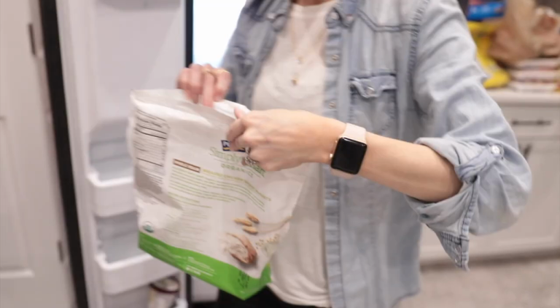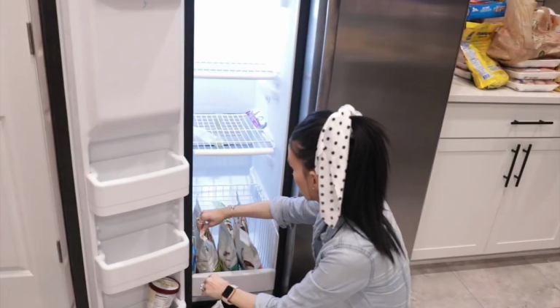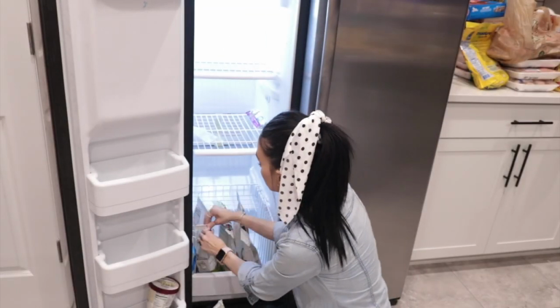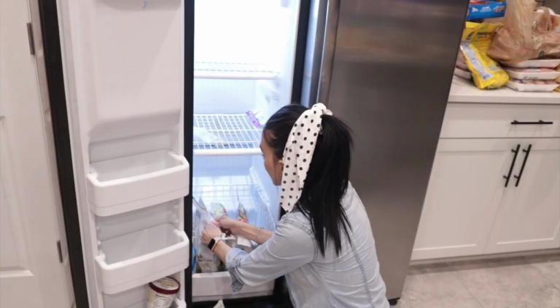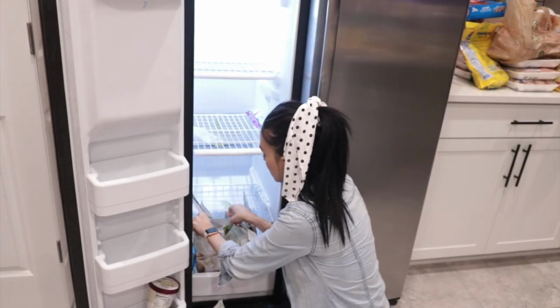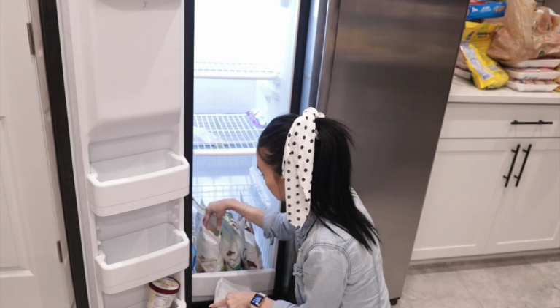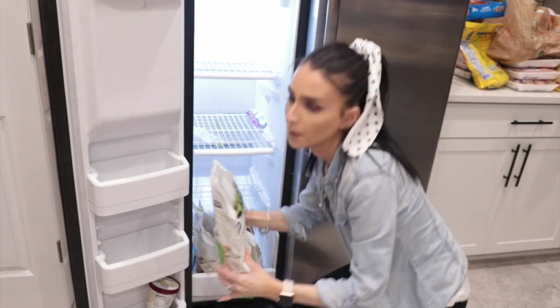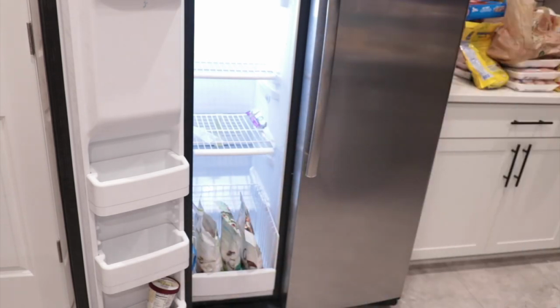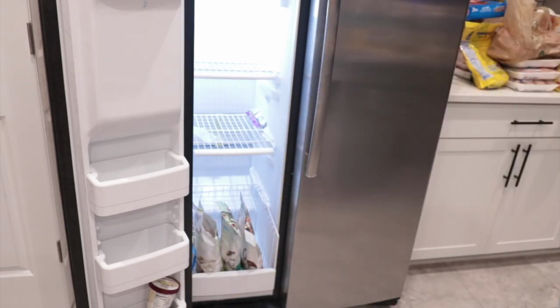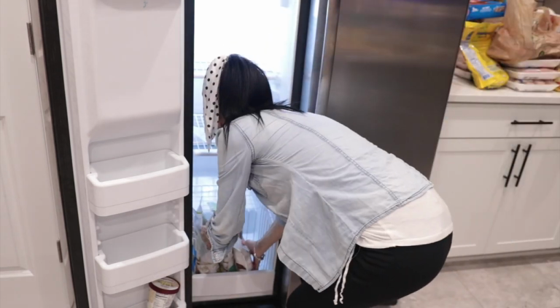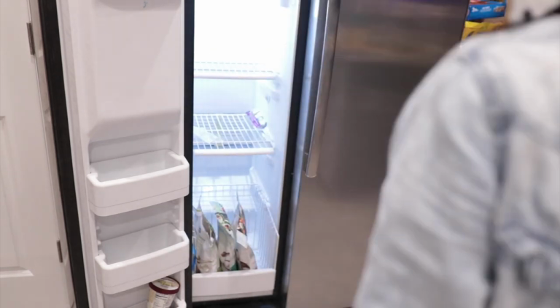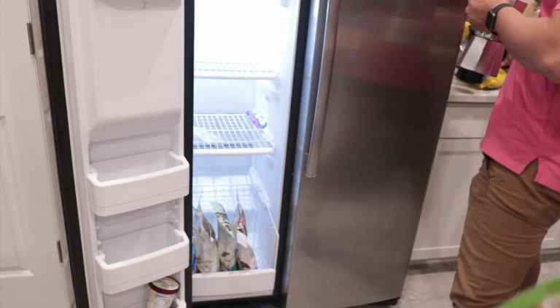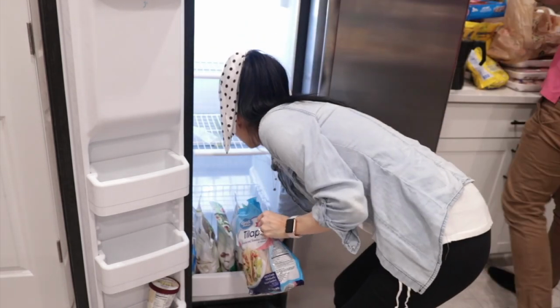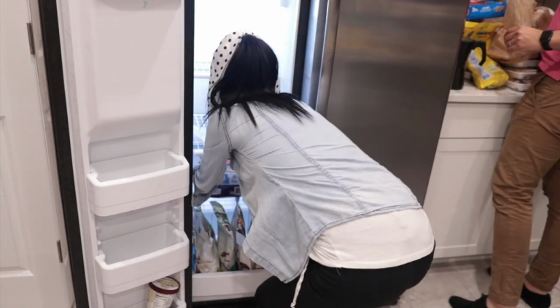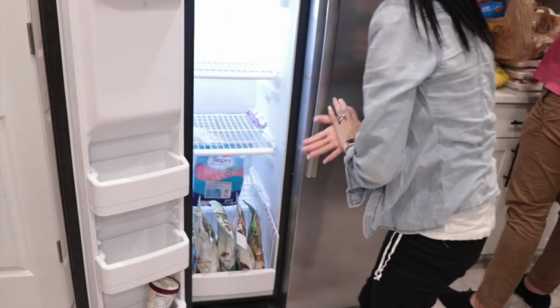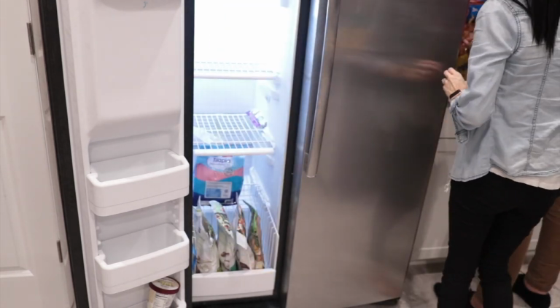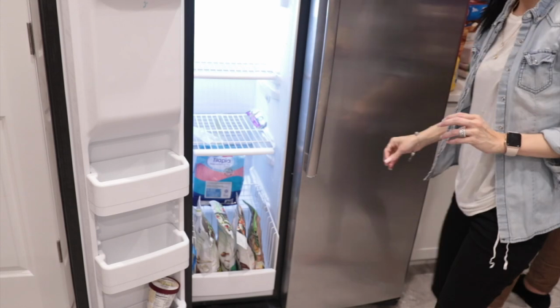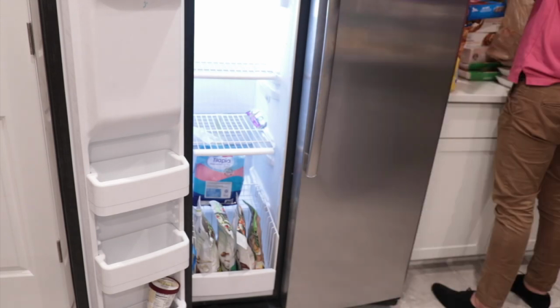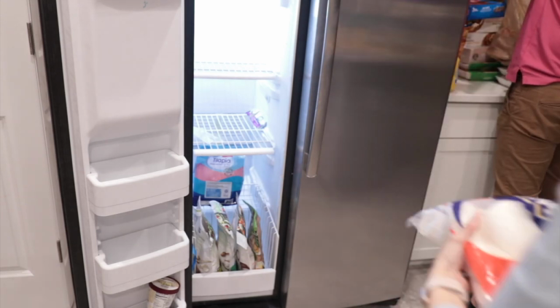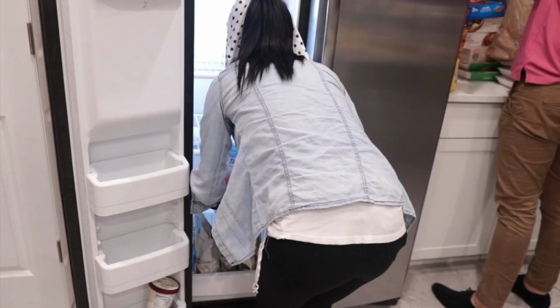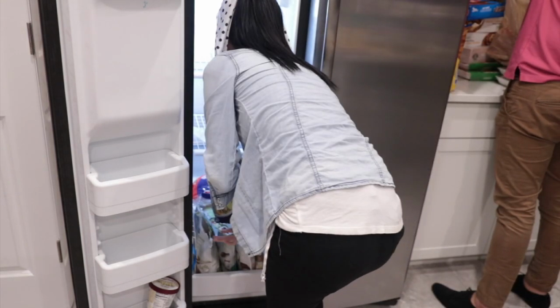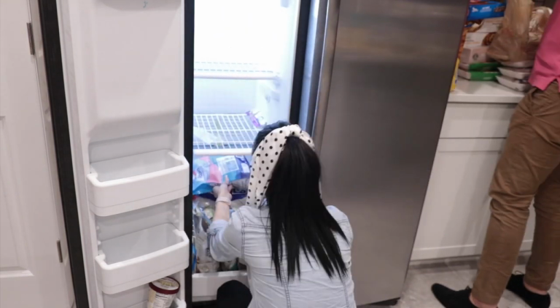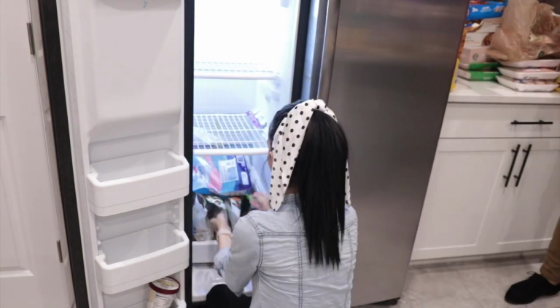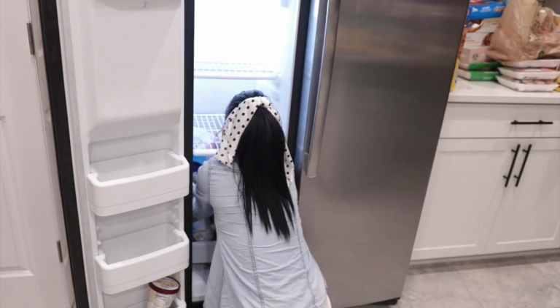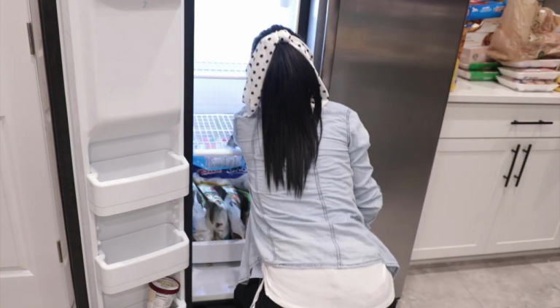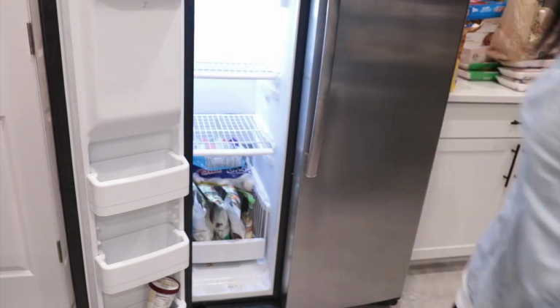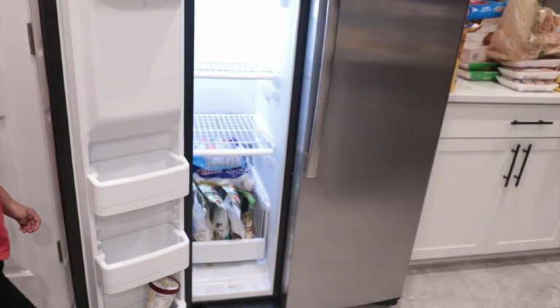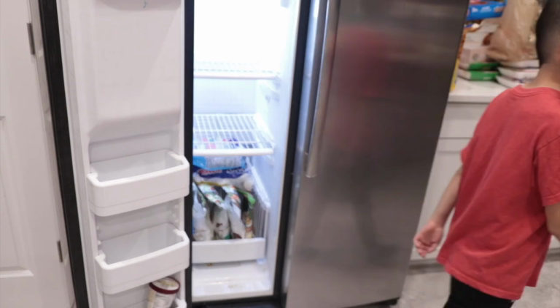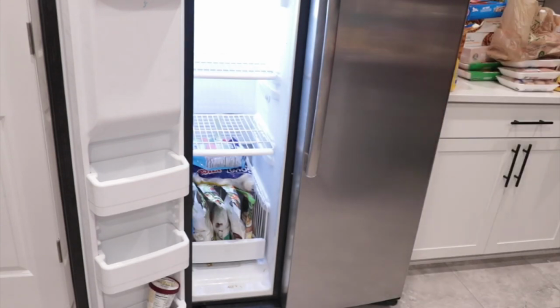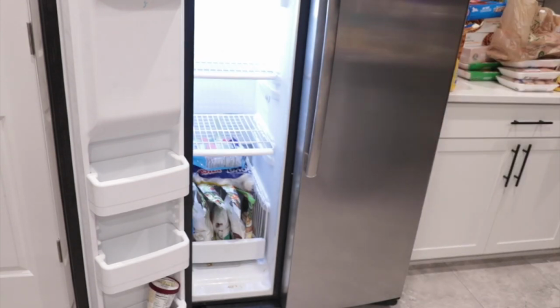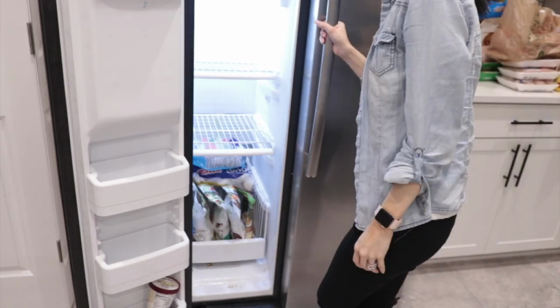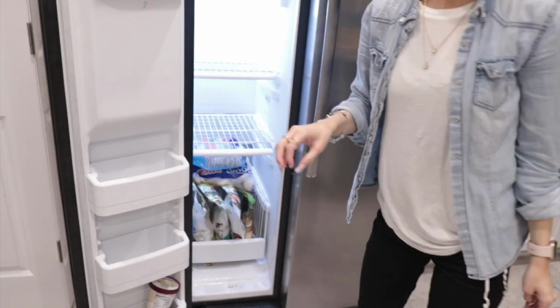I had like four different nuggets in a bag so I just opened one of the new bags and put it there. My freezer is very small for everything we have — we're probably thinking of investing in a small freezer for the garage so my freezer doesn't look so packed.